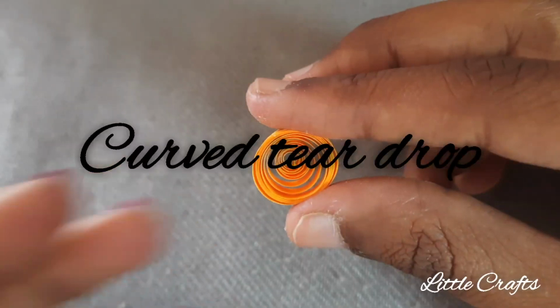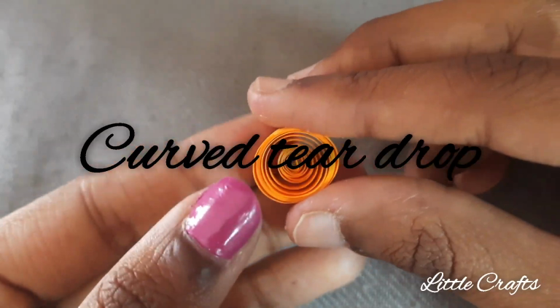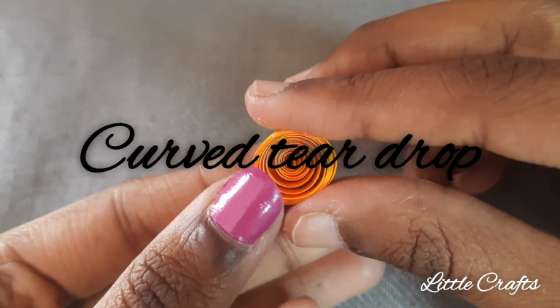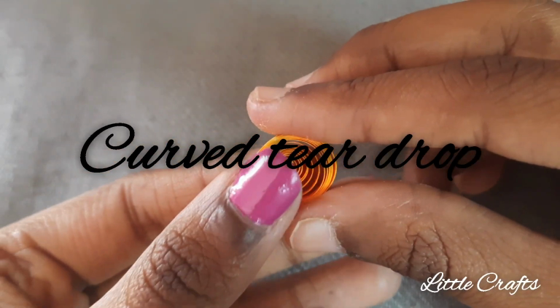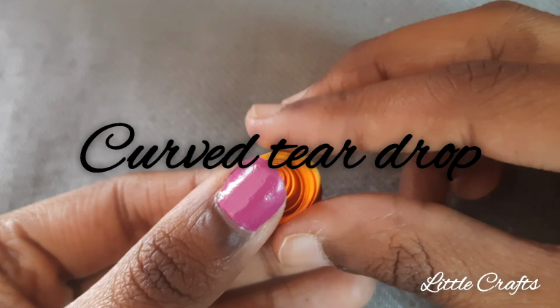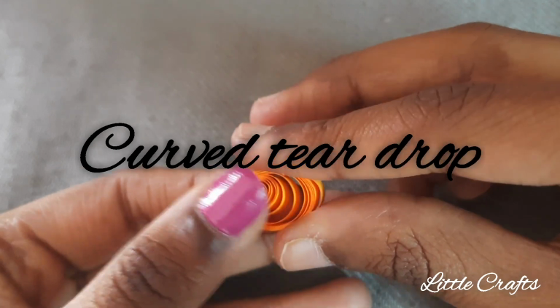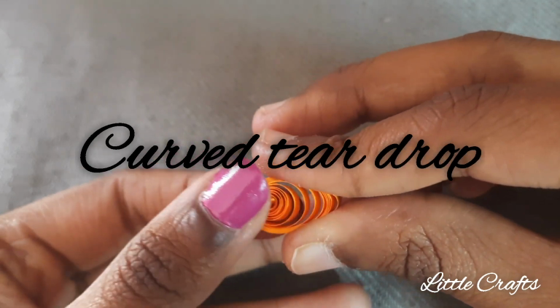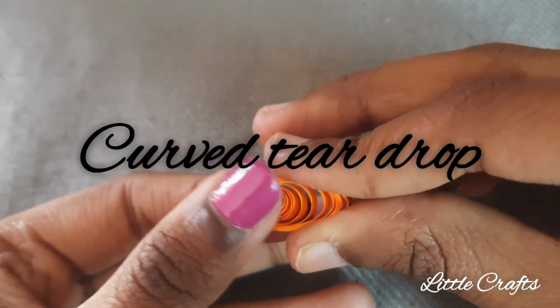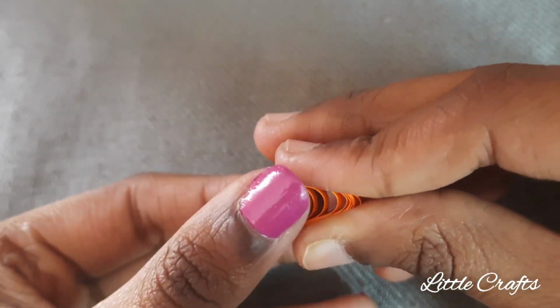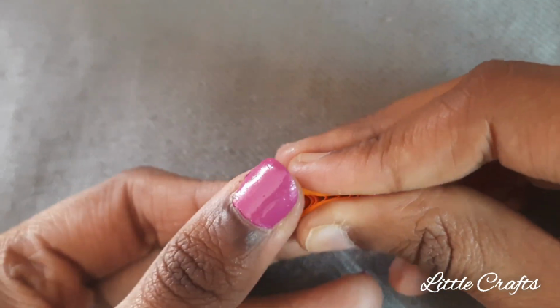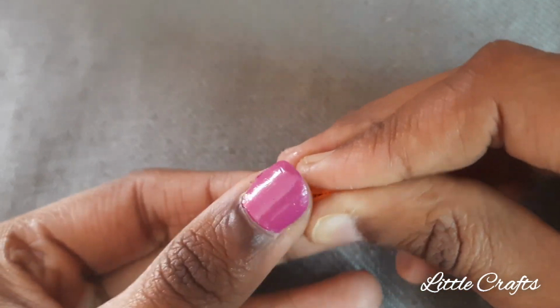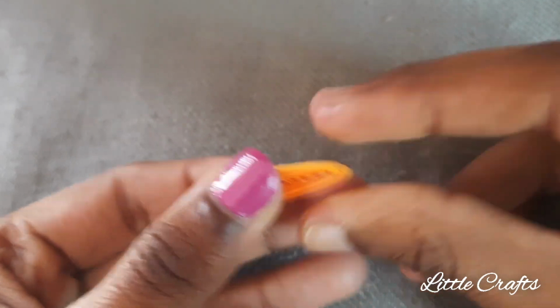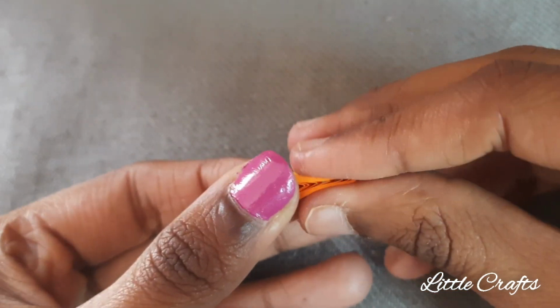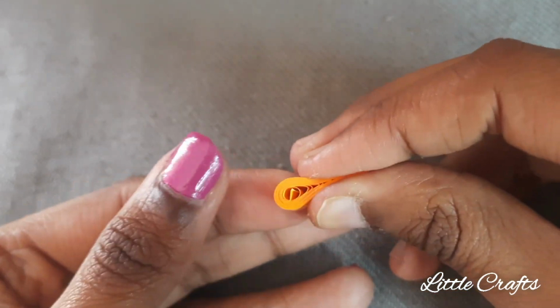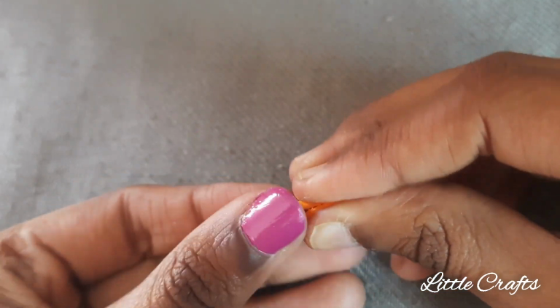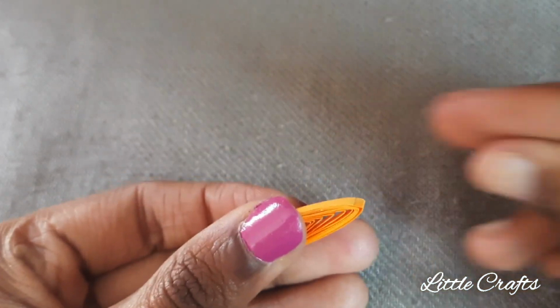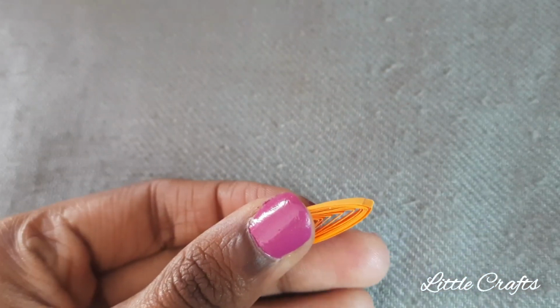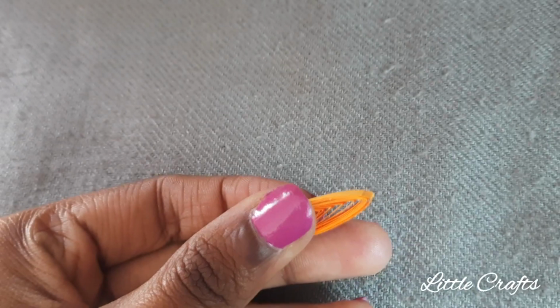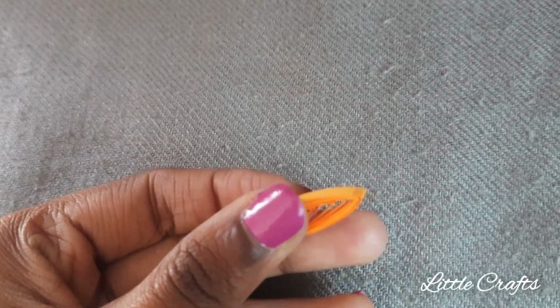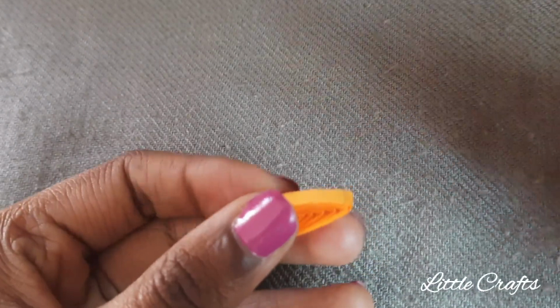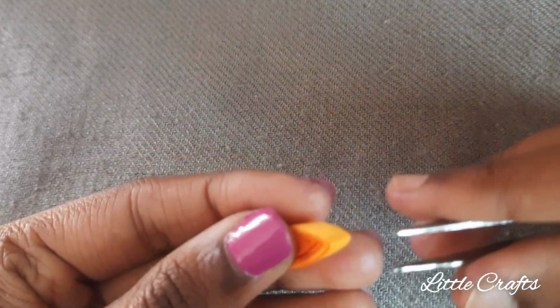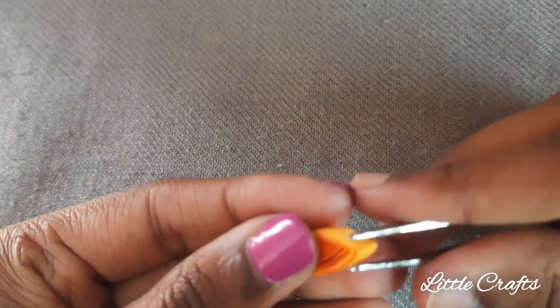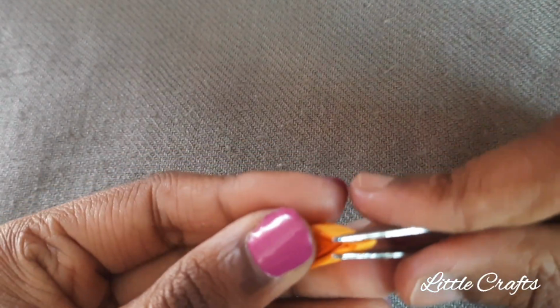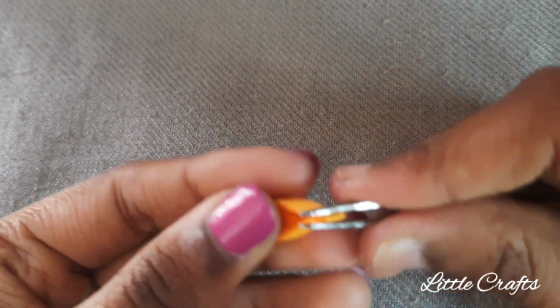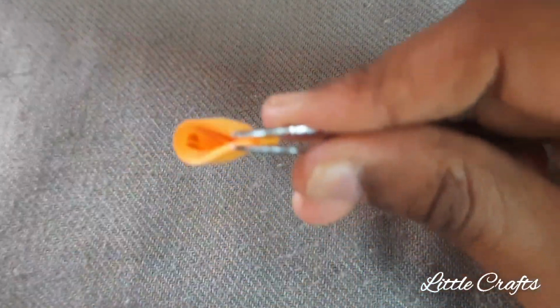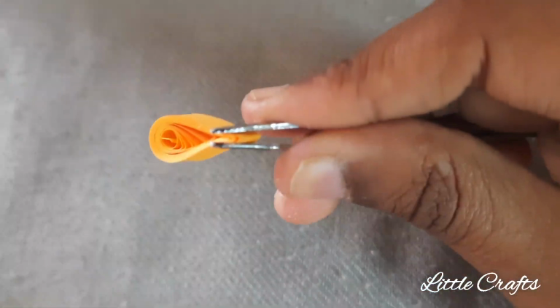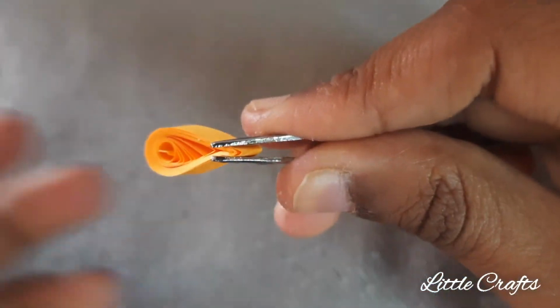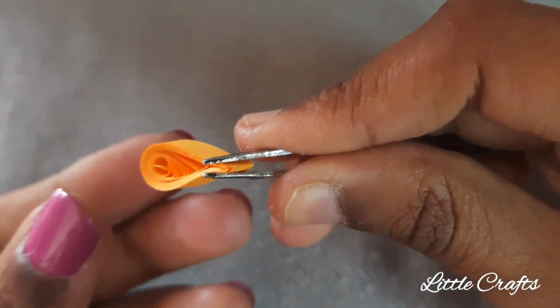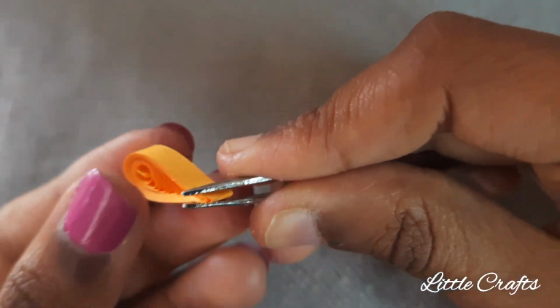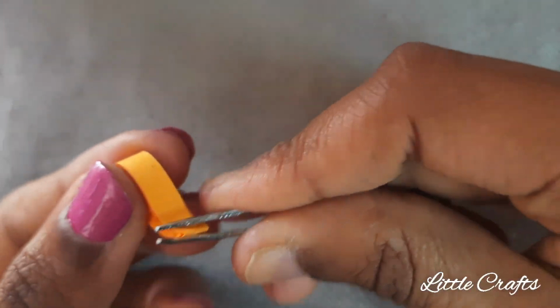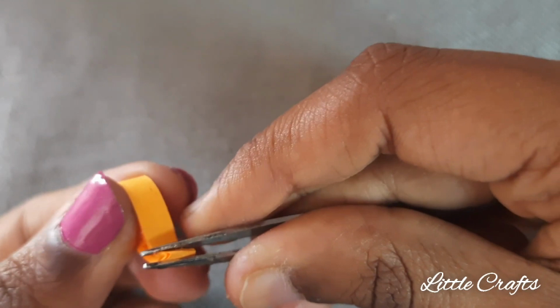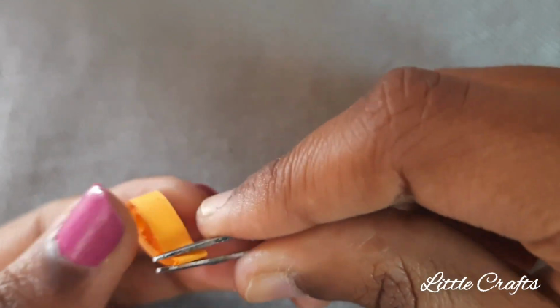Now let's make a curved teardrop. First make a teardrop, then from the top using the tweezer just twist it.